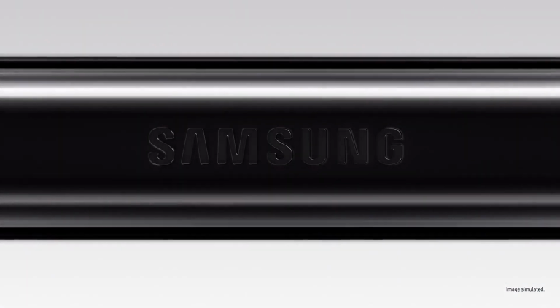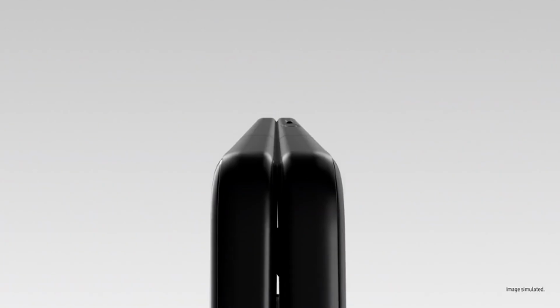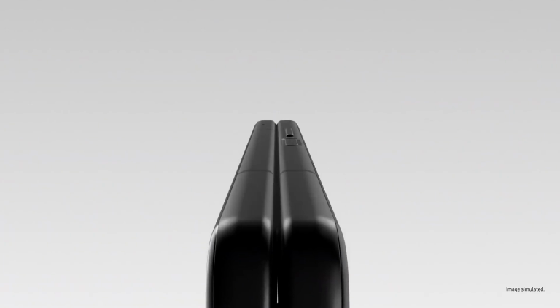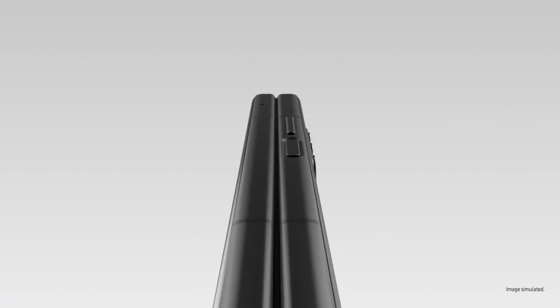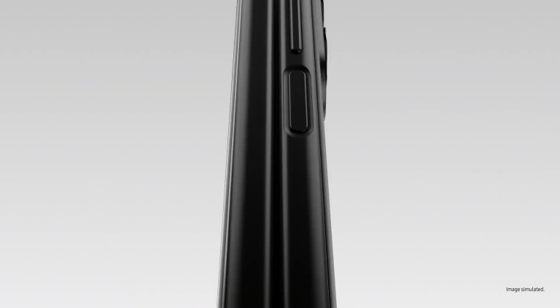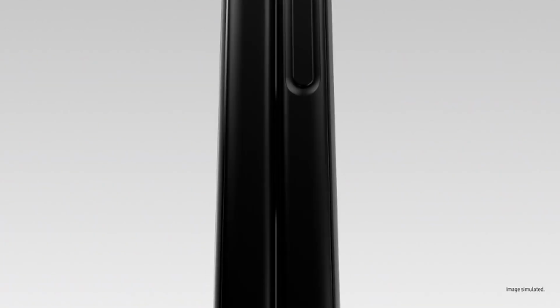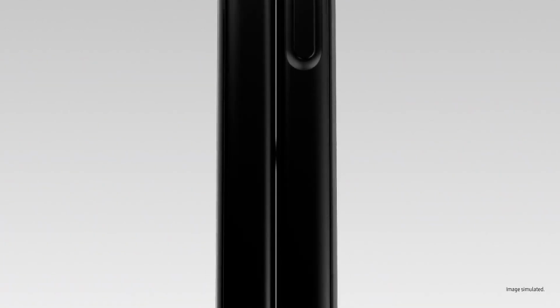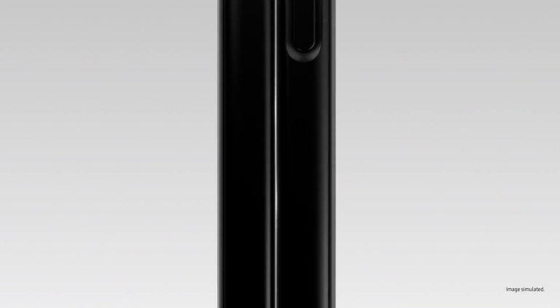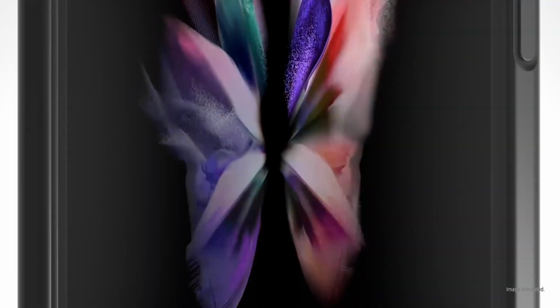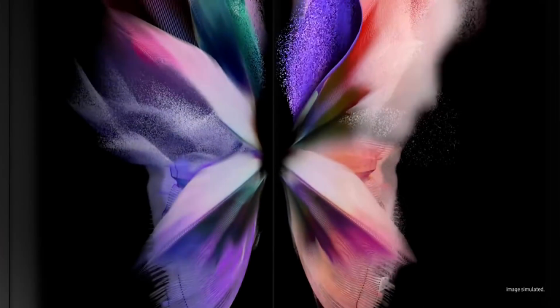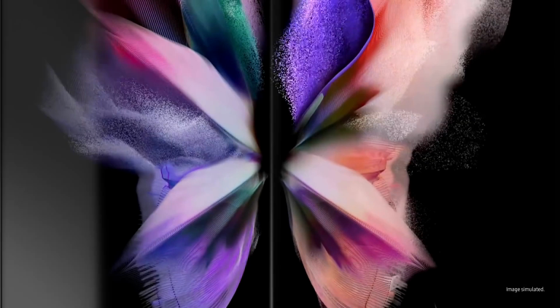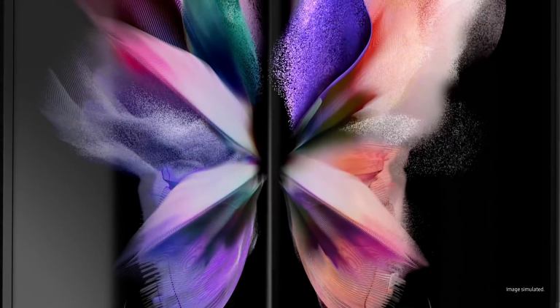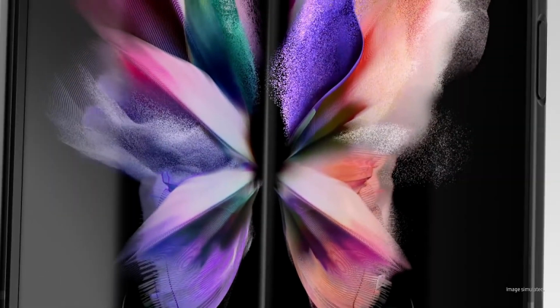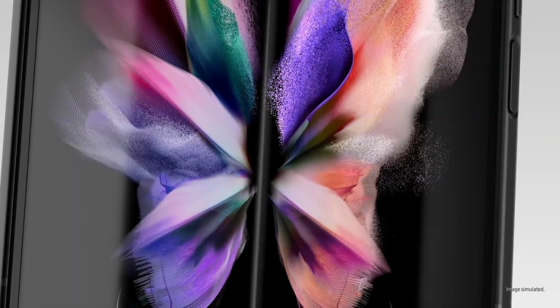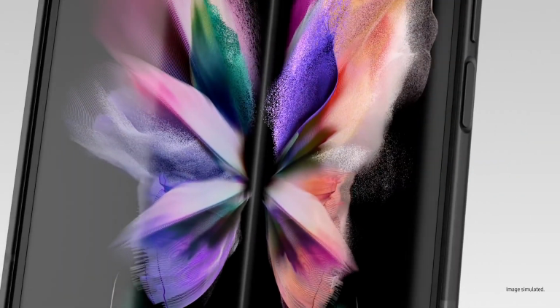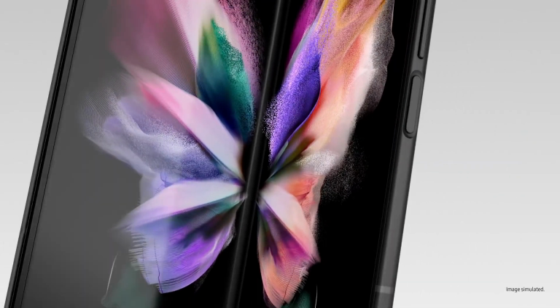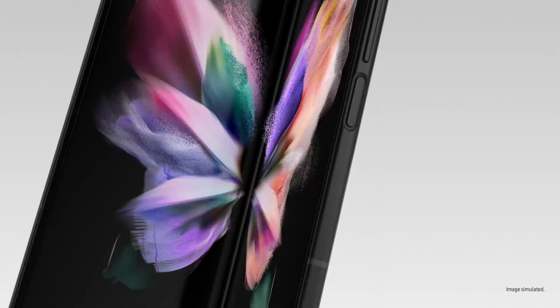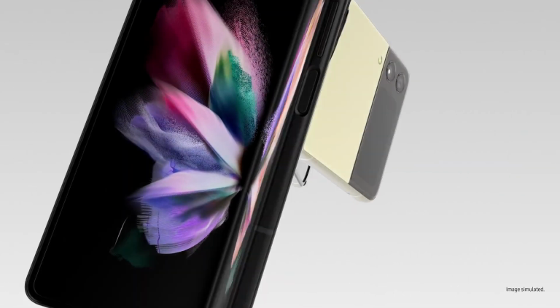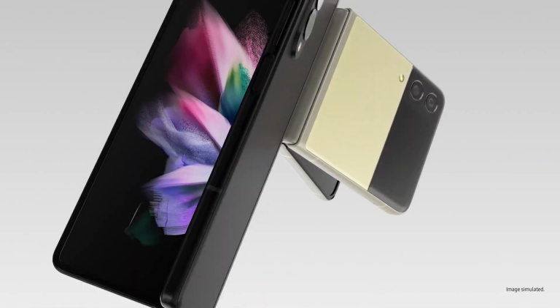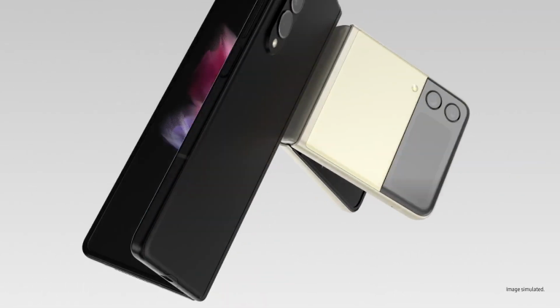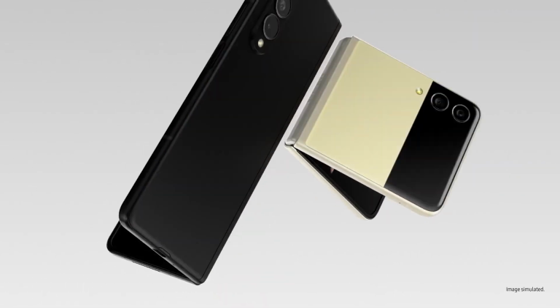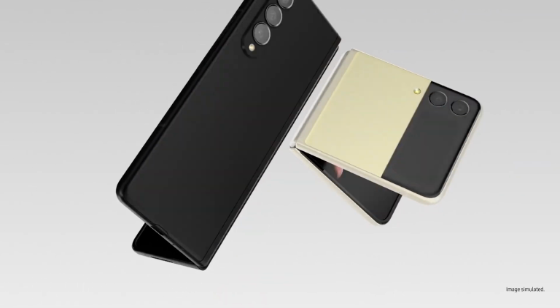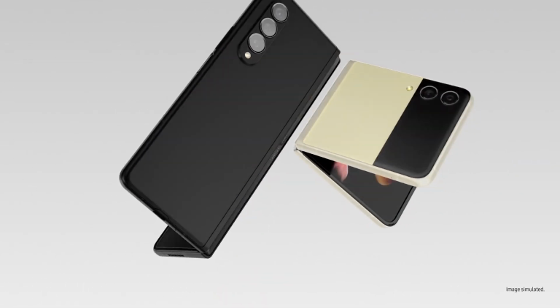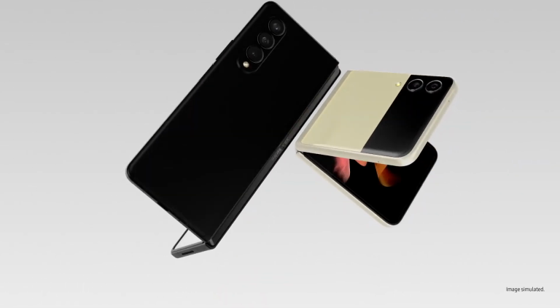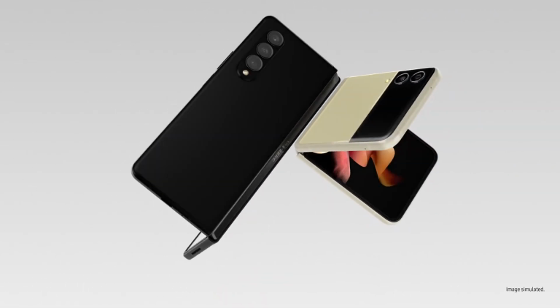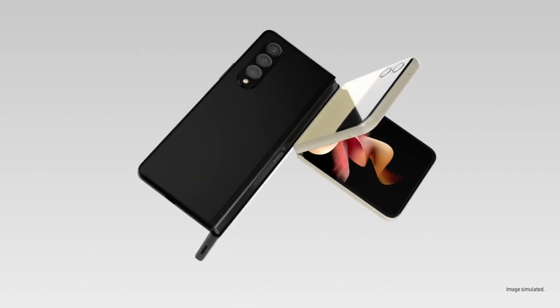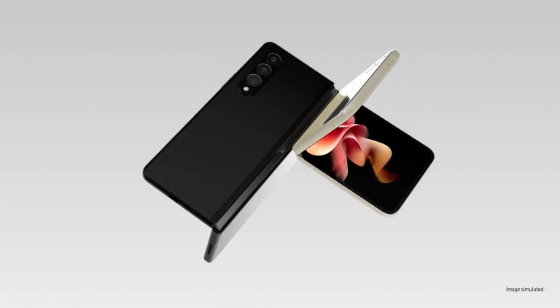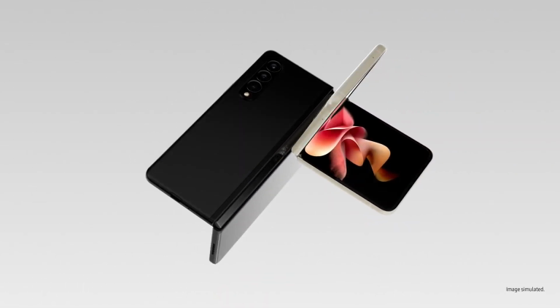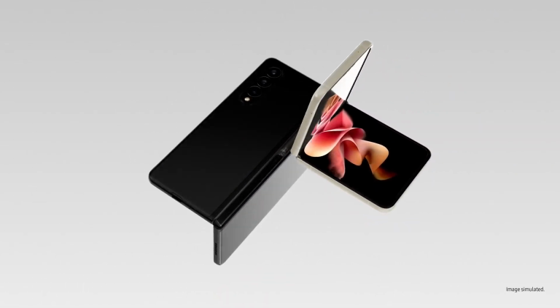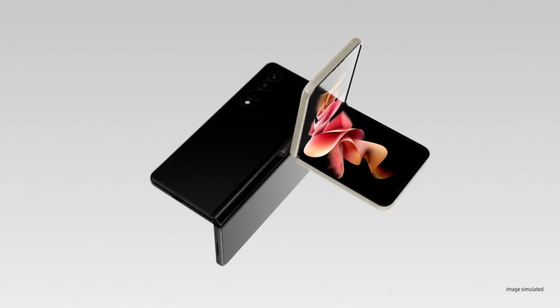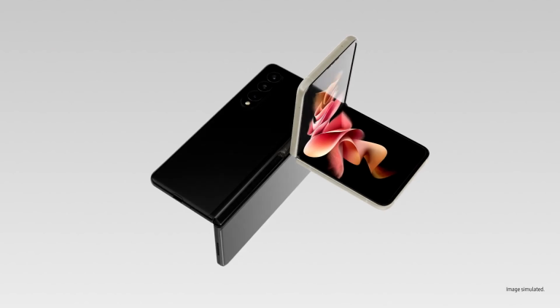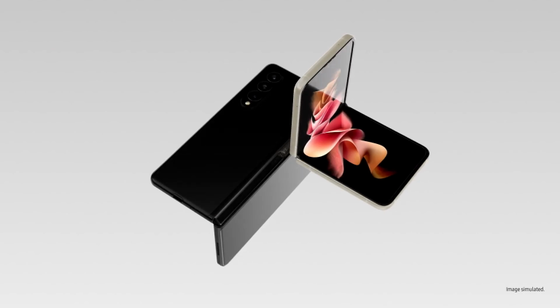Good used to be good enough until folding glass changed the game, which is why Galaxy Z series takes the mobile experience to the next level.